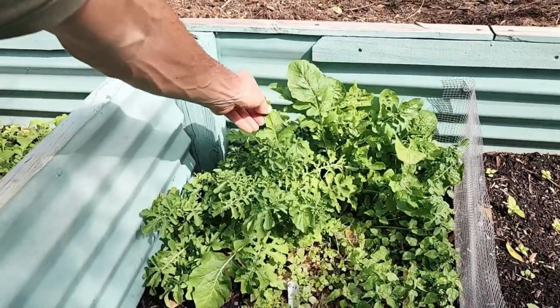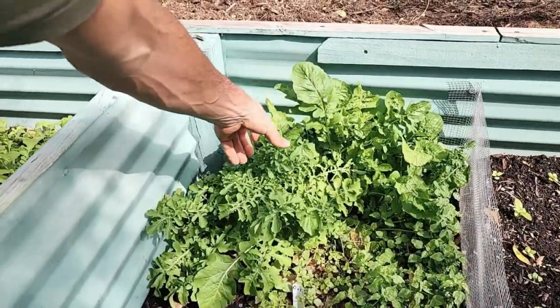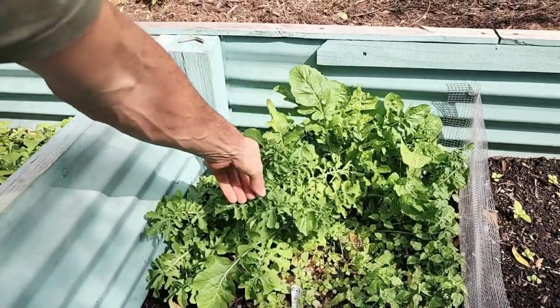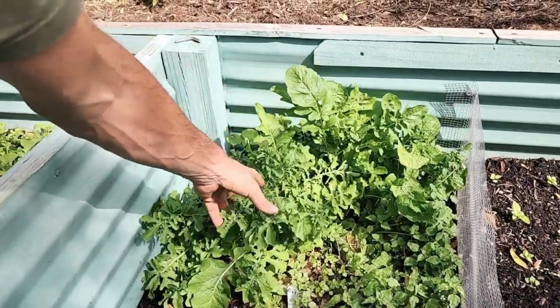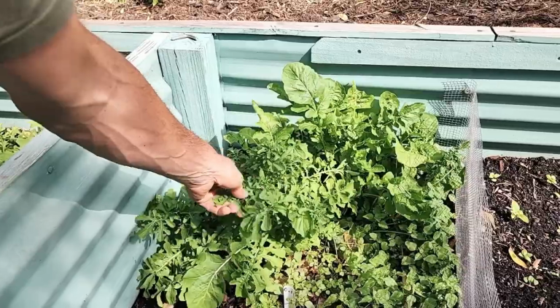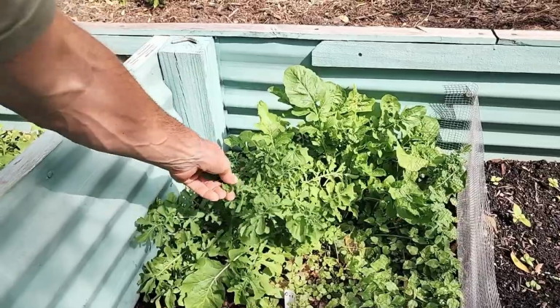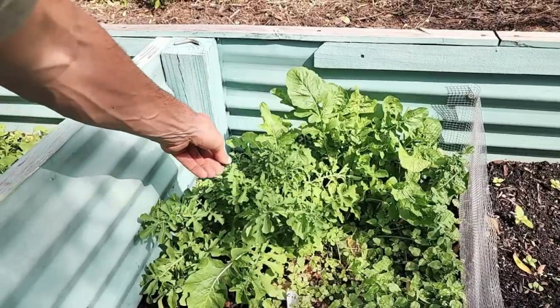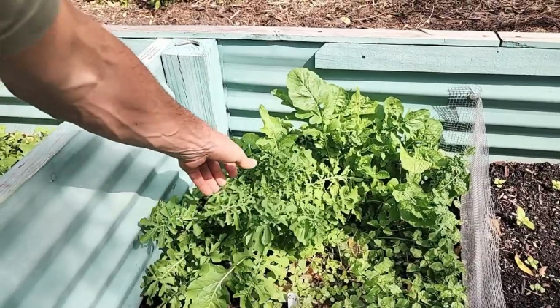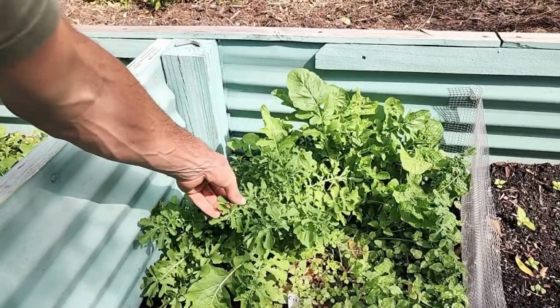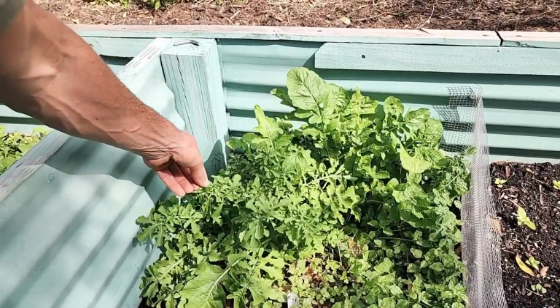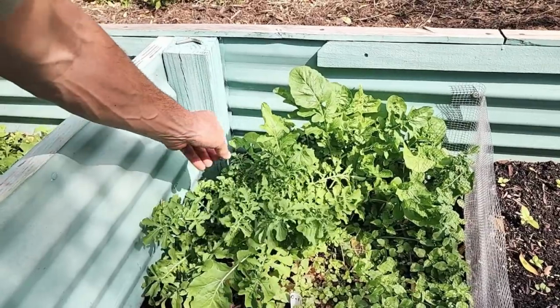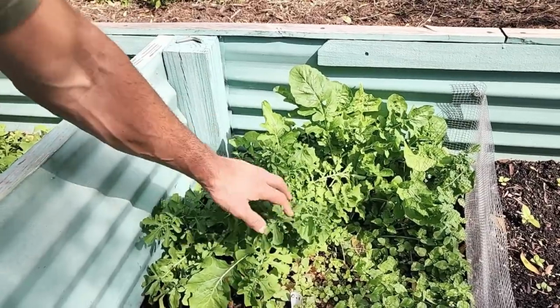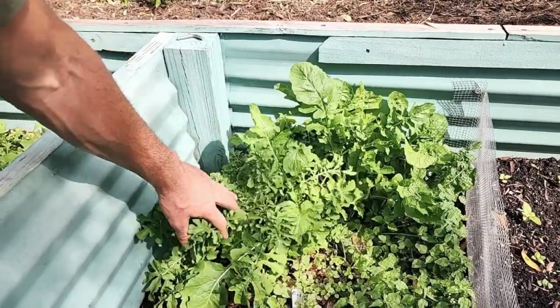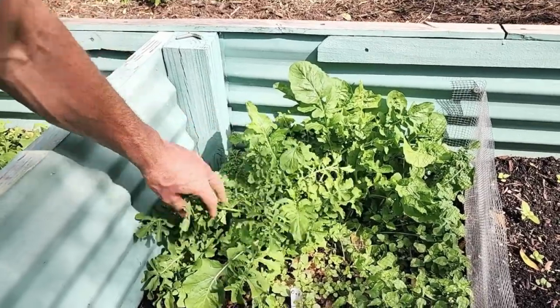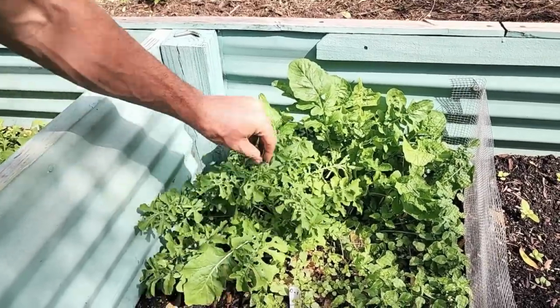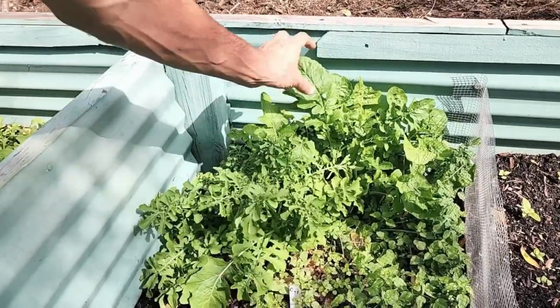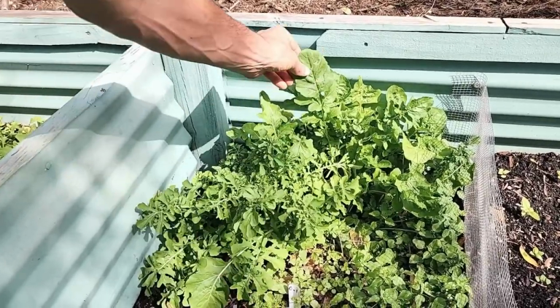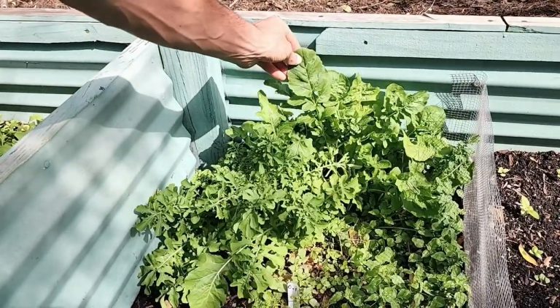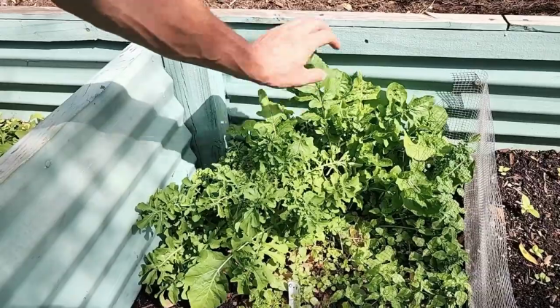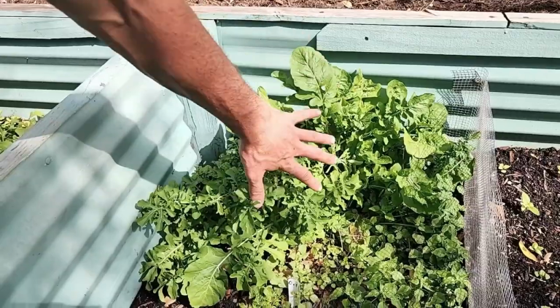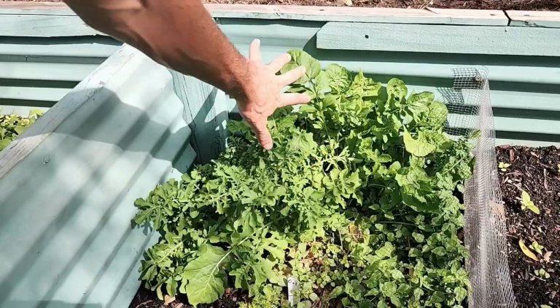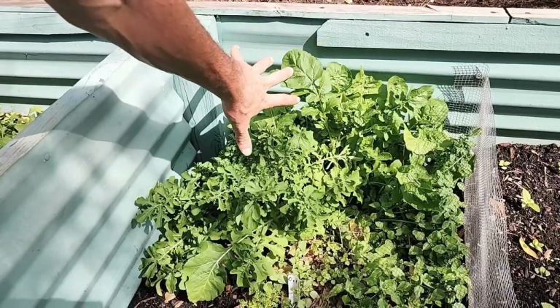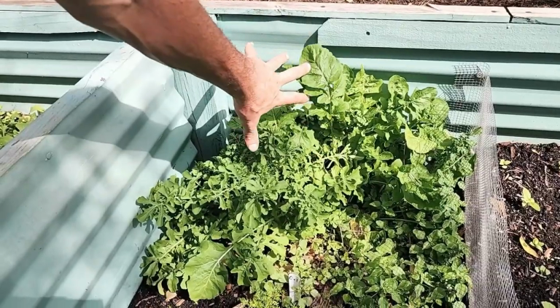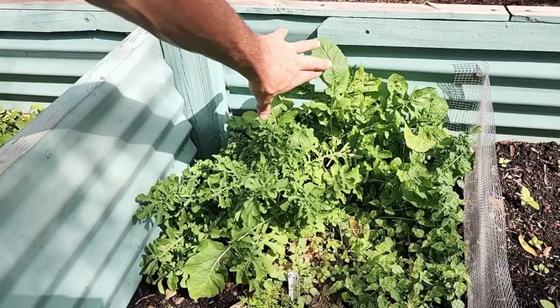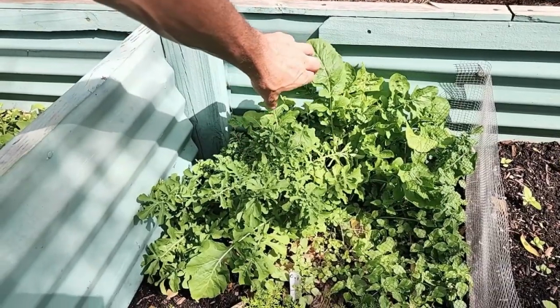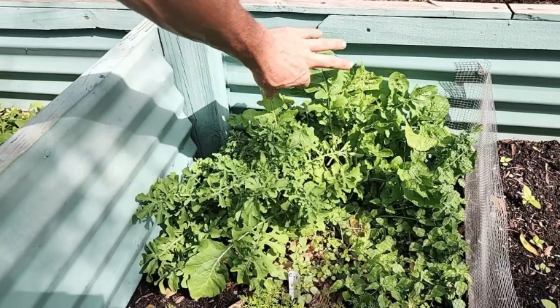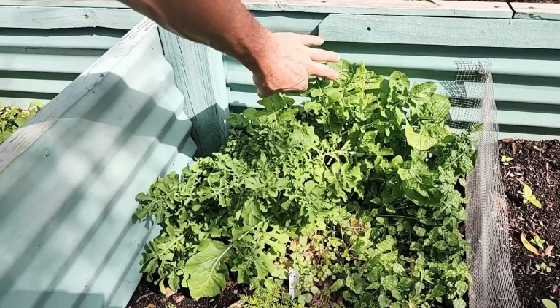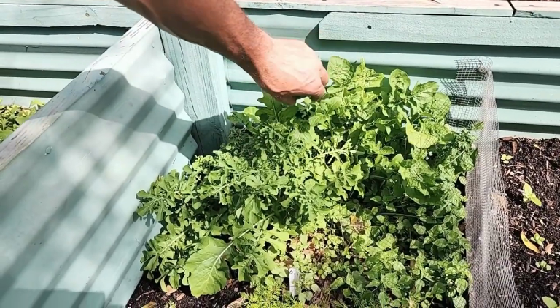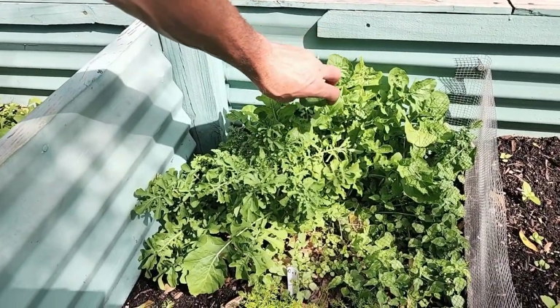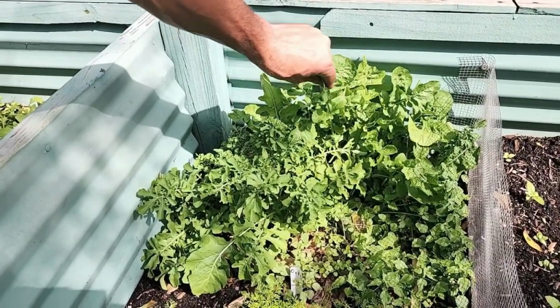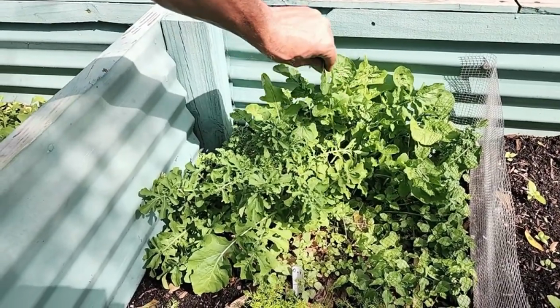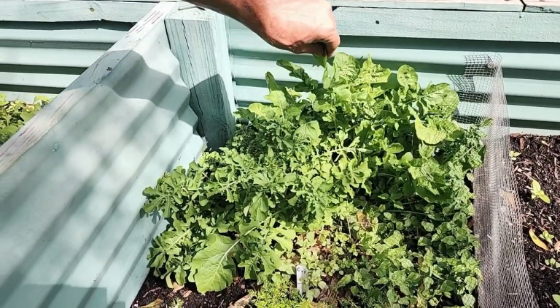What do you think these are over here? I can smell it from here — this is arugula. There are two different arugulas in here, and this is older, more mature arugula from the pack that had been planted before.